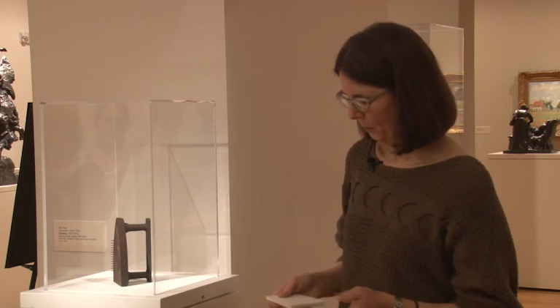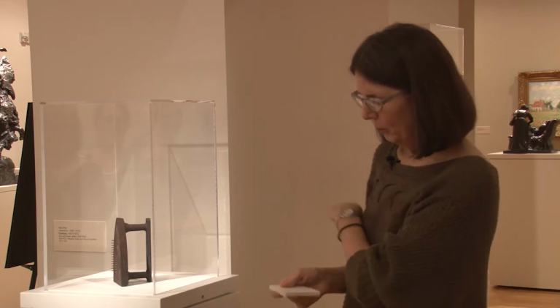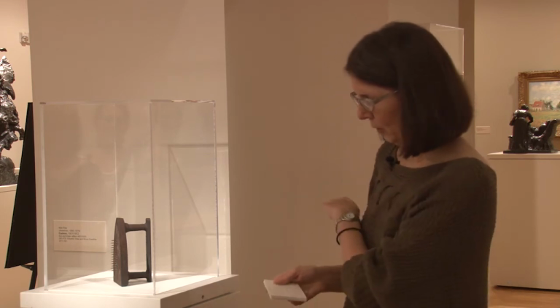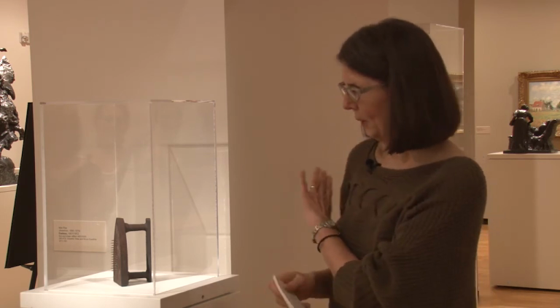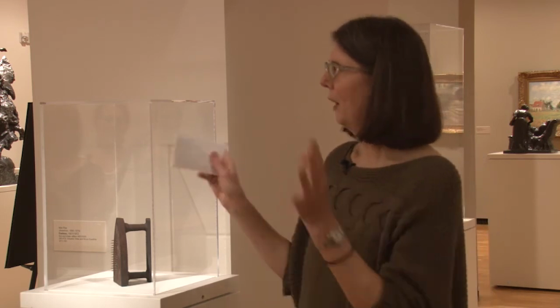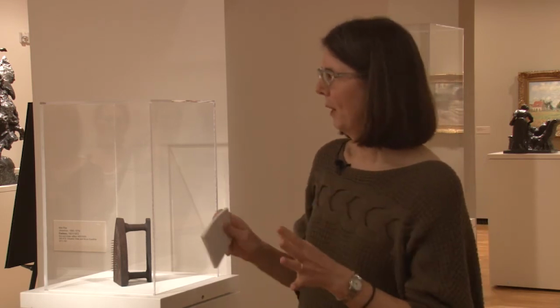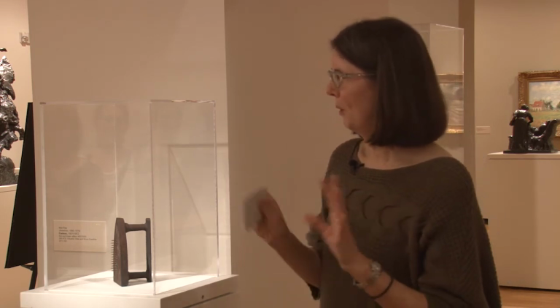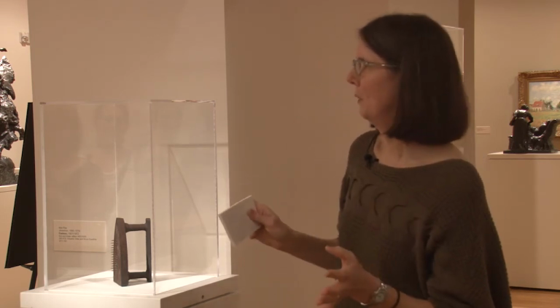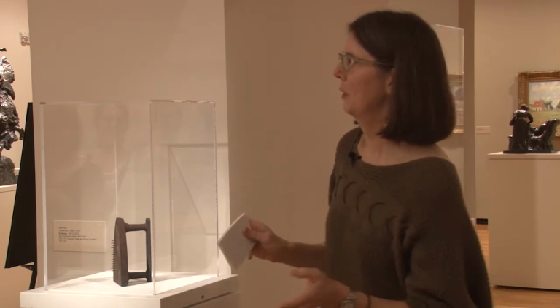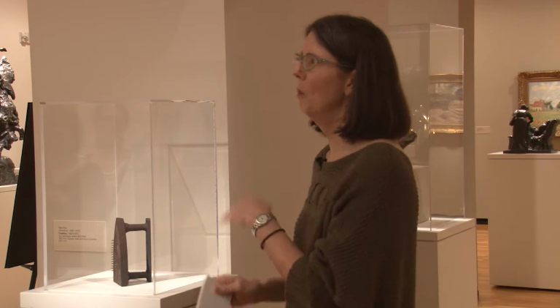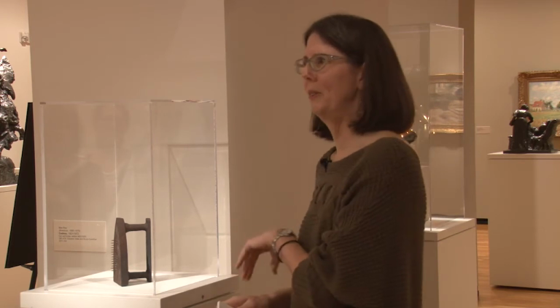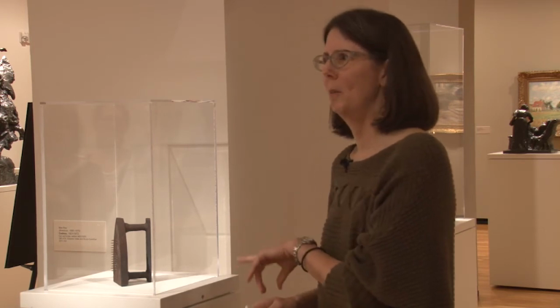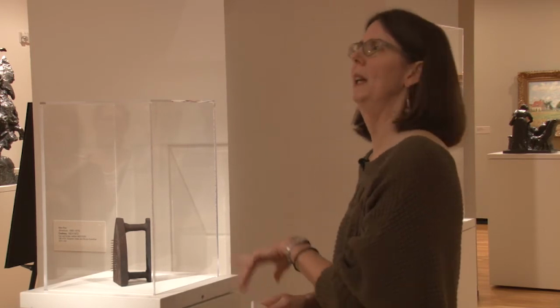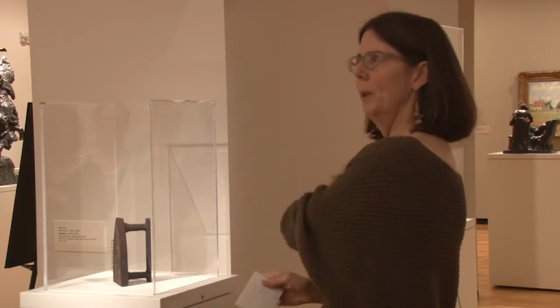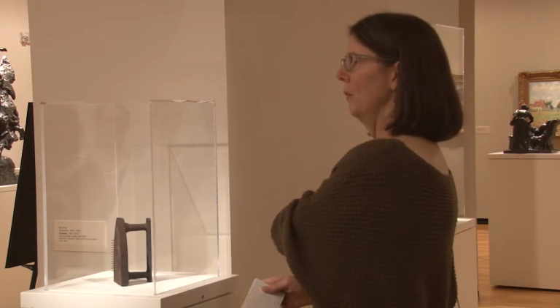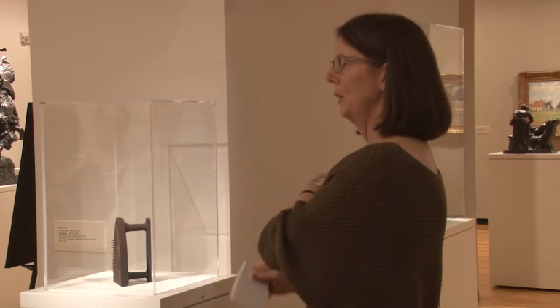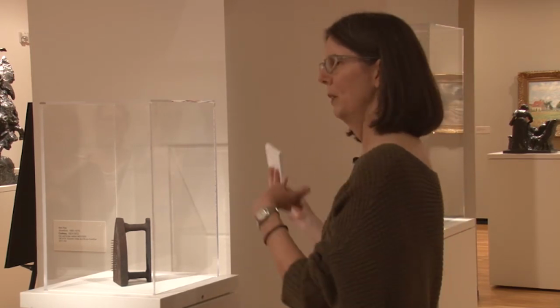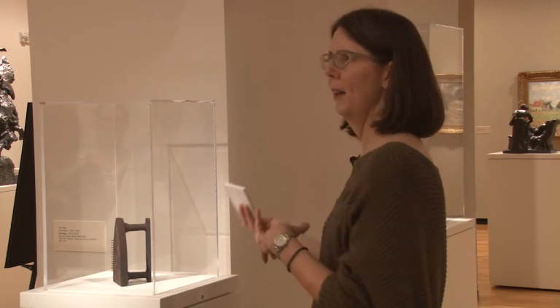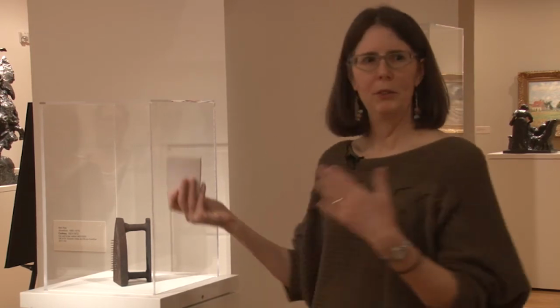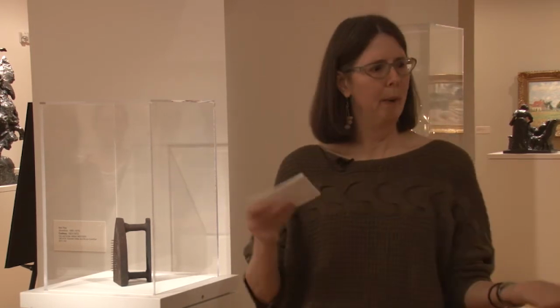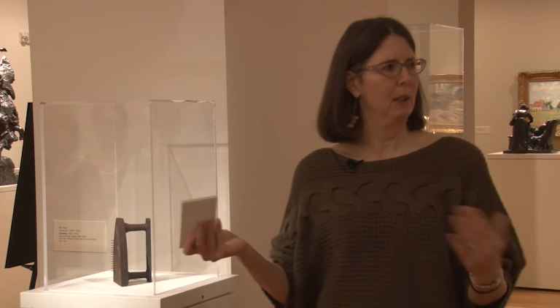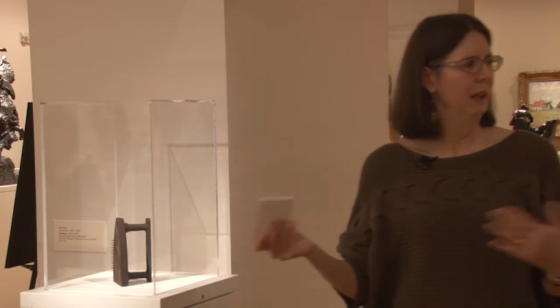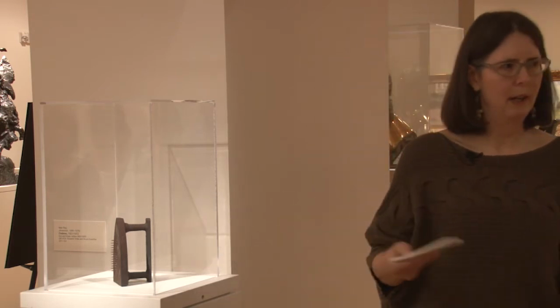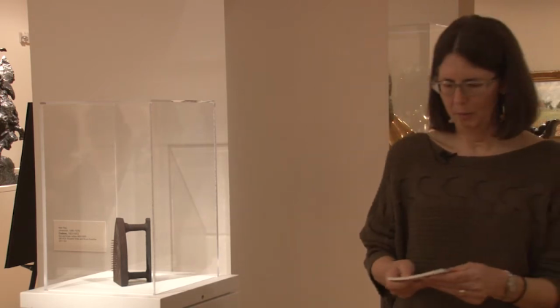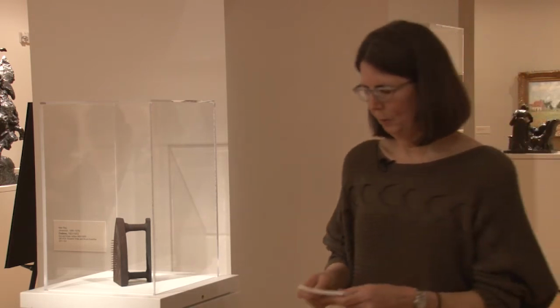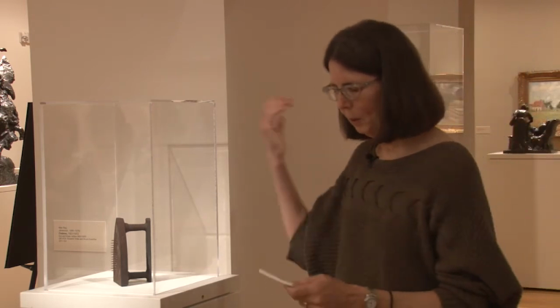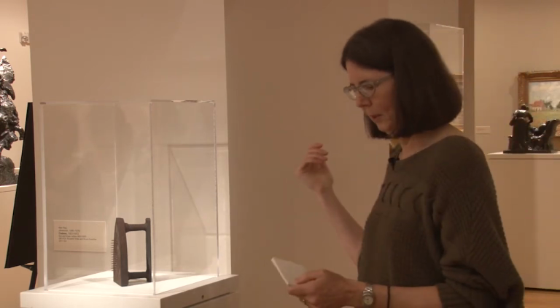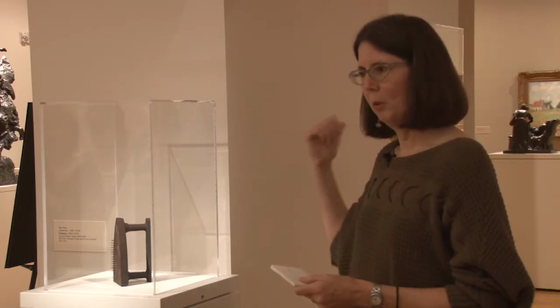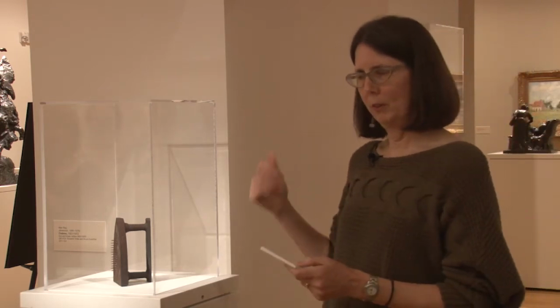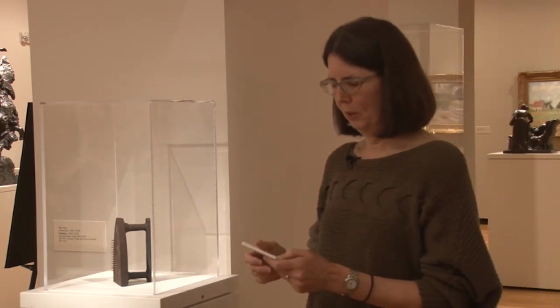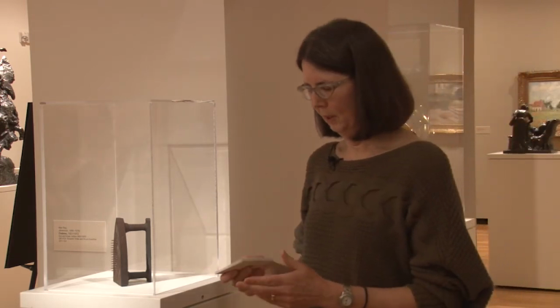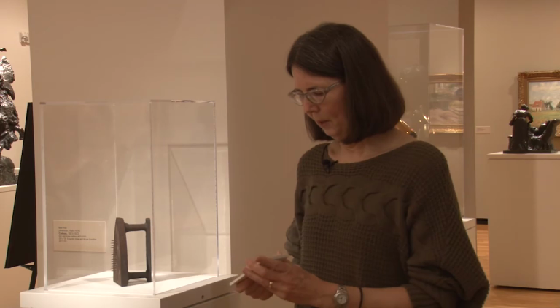Then we're going to move — I'm going to try and keep that all relatively short. I'll have more things to say about it when we're looking at the Korean hat, just sort of comparing and contrasting the pieces, but we will then move over to the Korean gallery.